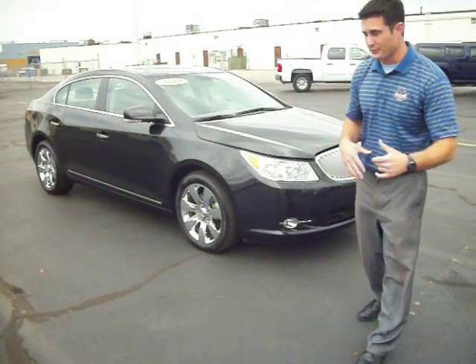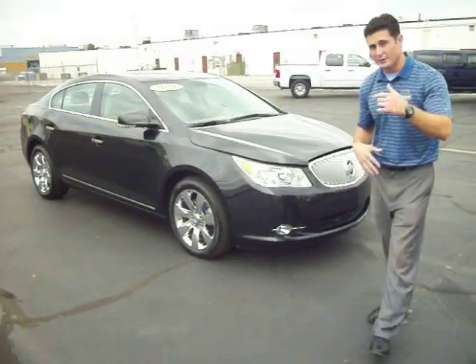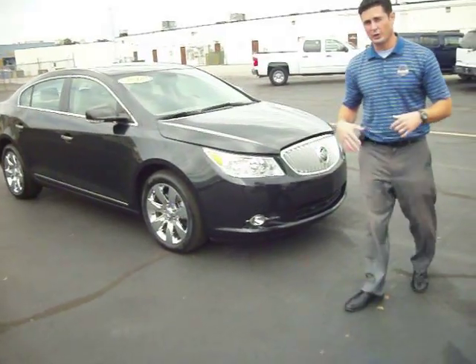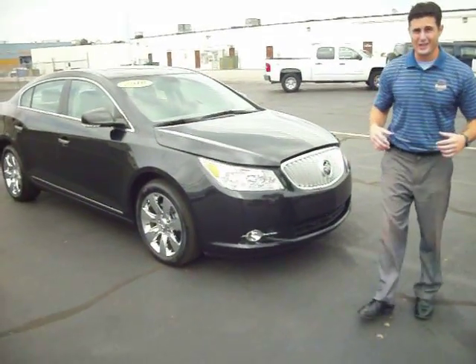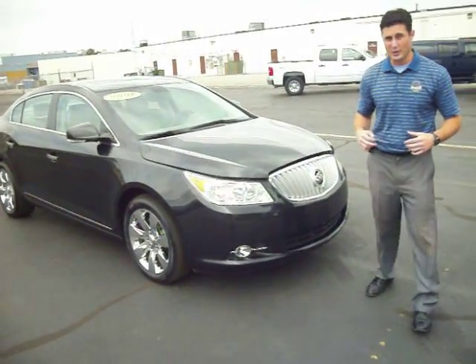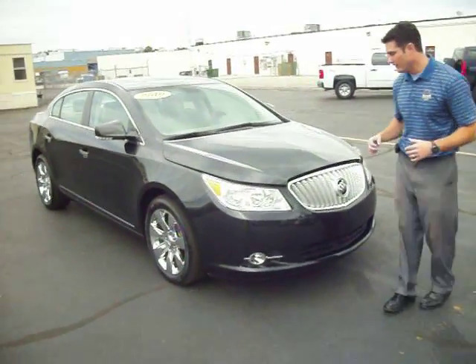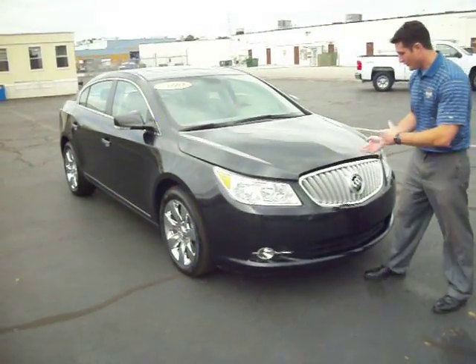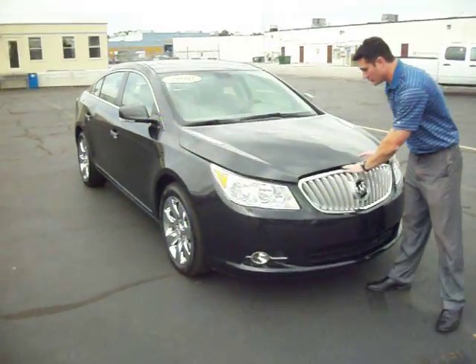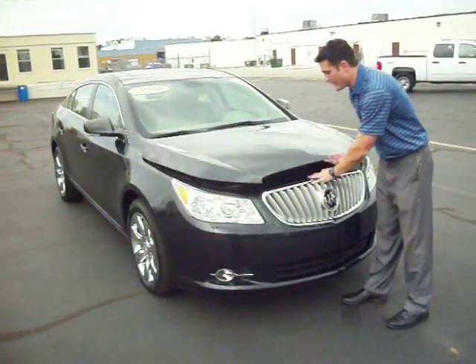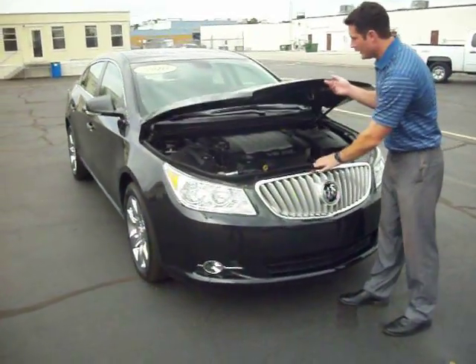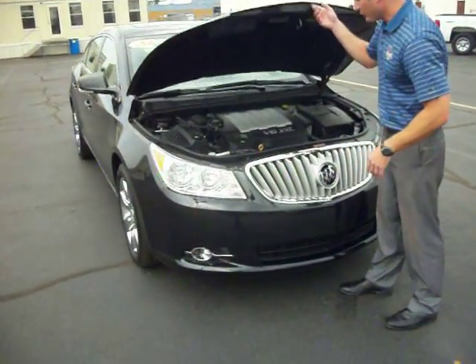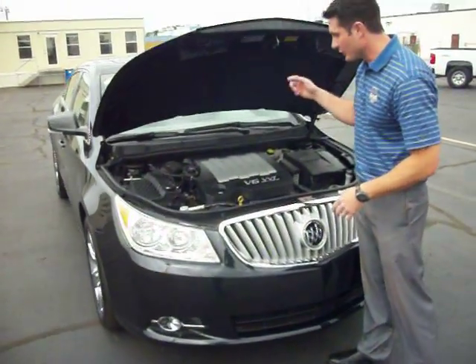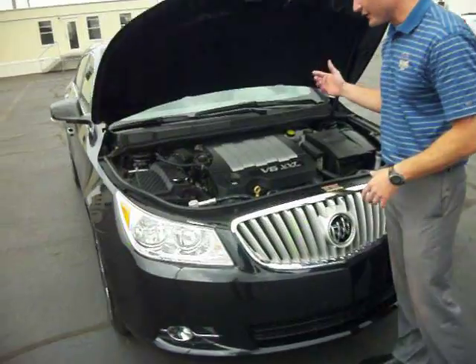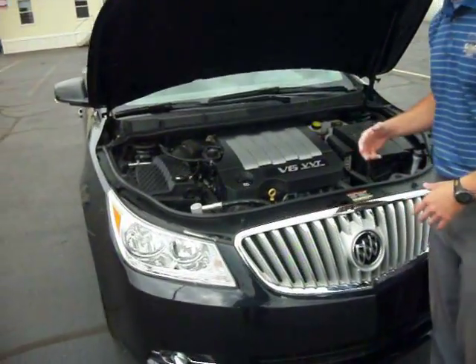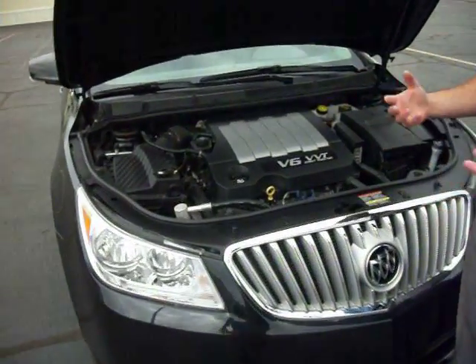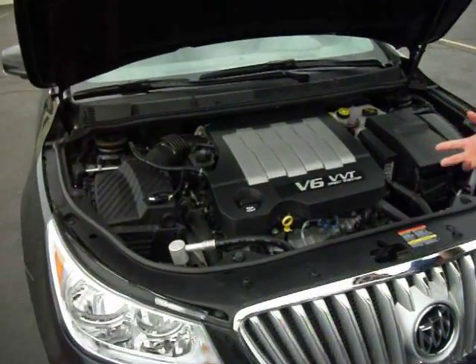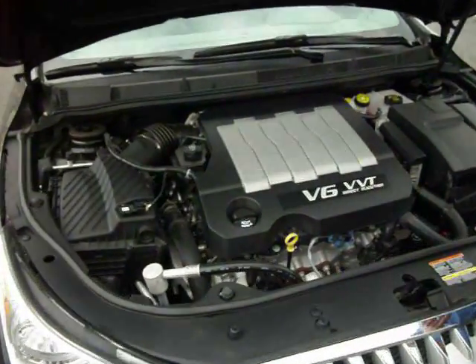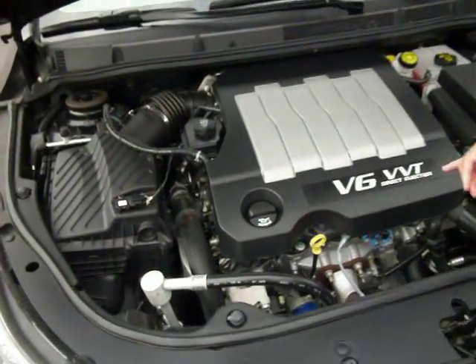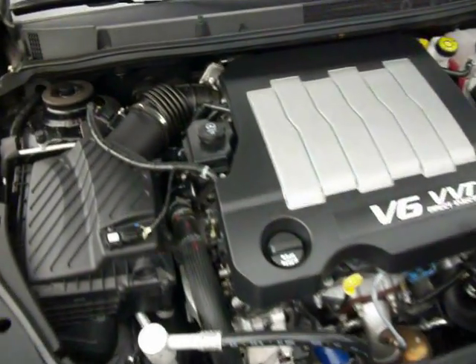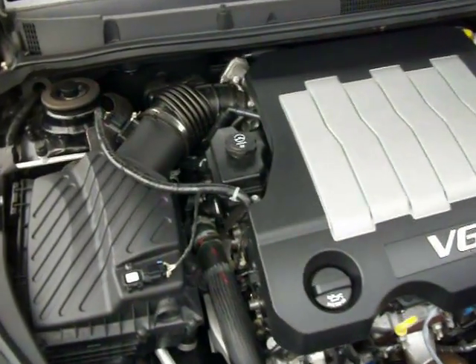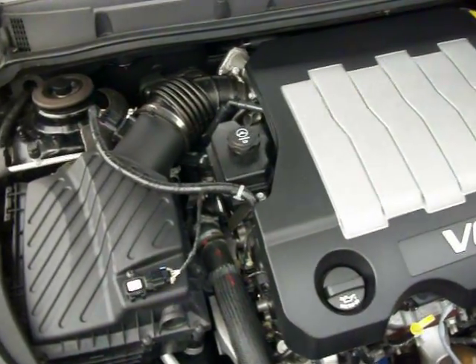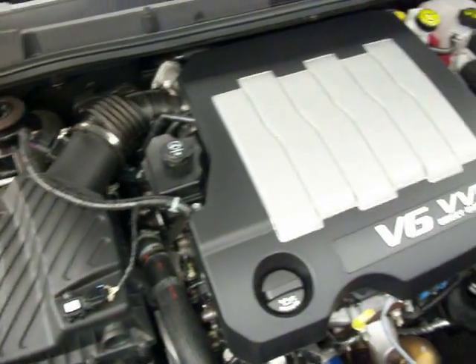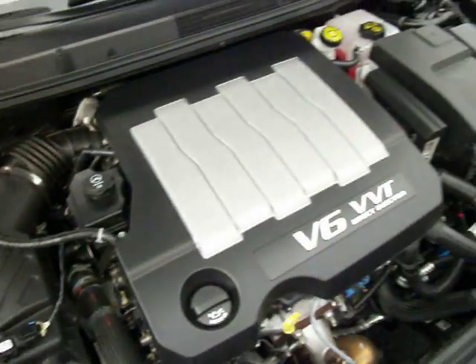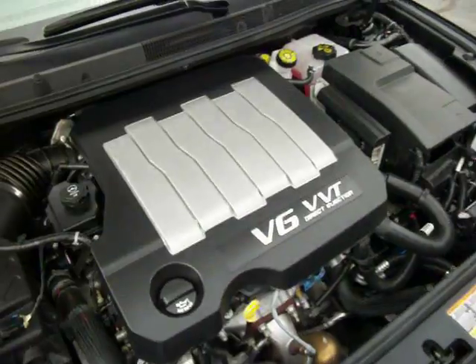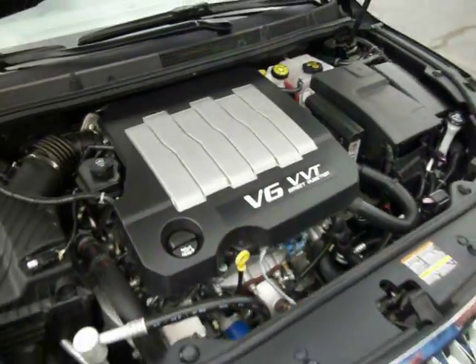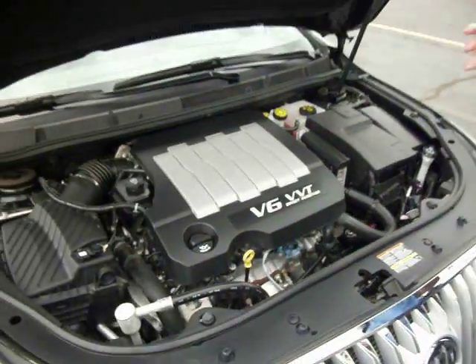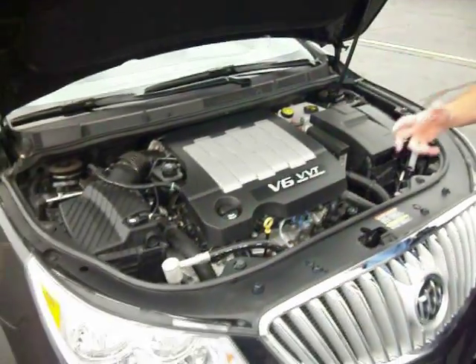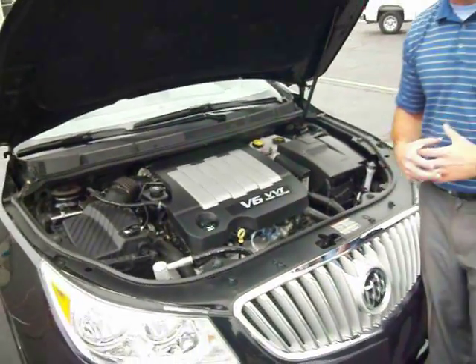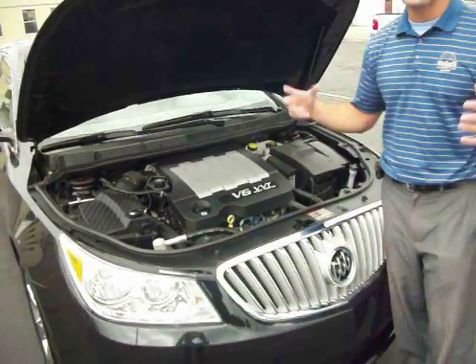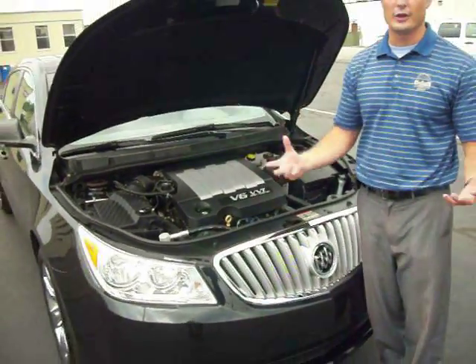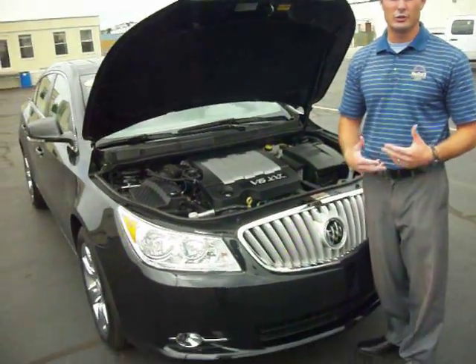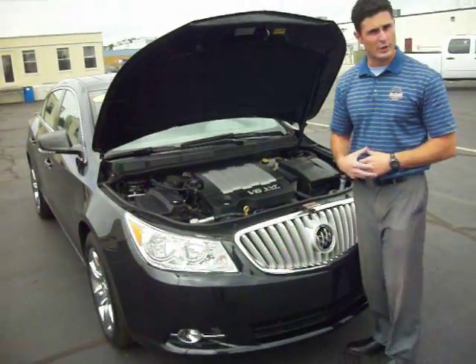So let's introduce you and I'll show you exactly what I'm talking about. Underneath the hood we have a 3.0 liter V6 engine with plenty of power. It's the V6 VVT direct injection — very nice, very clean engine, very smooth ride.